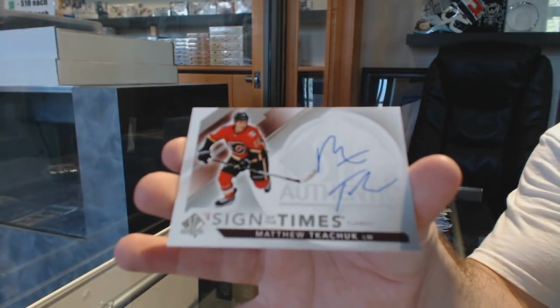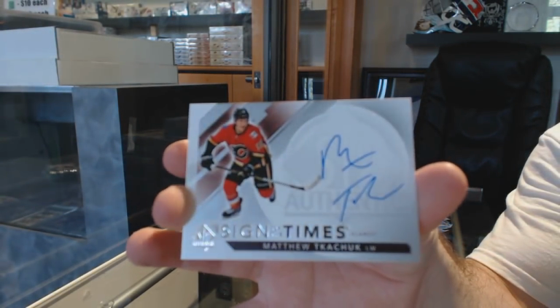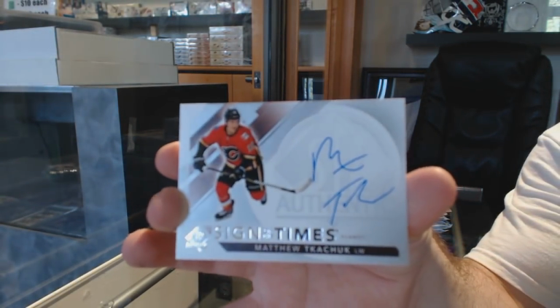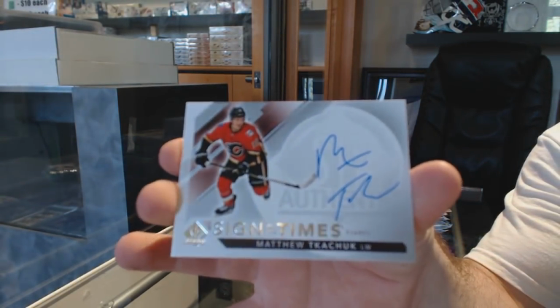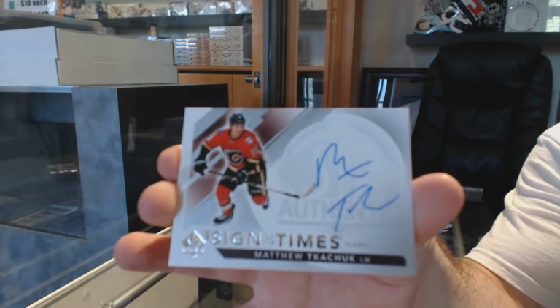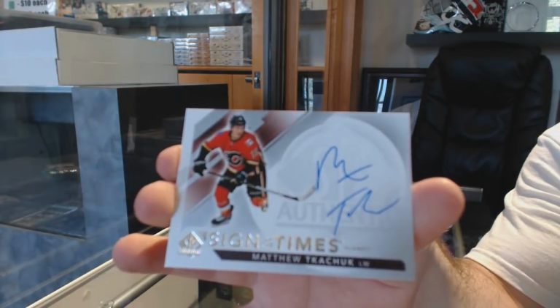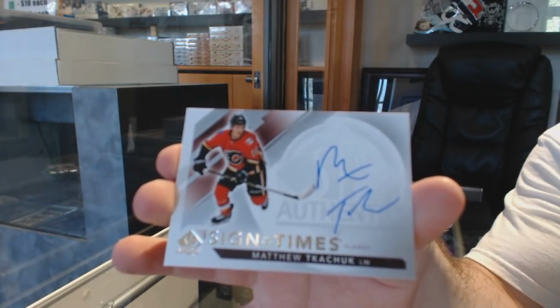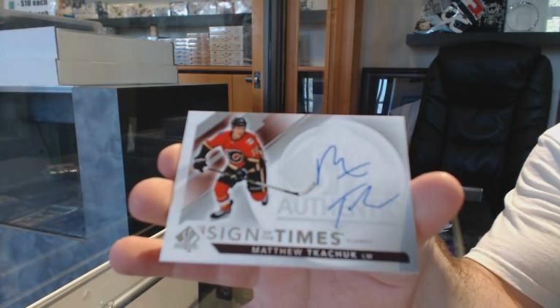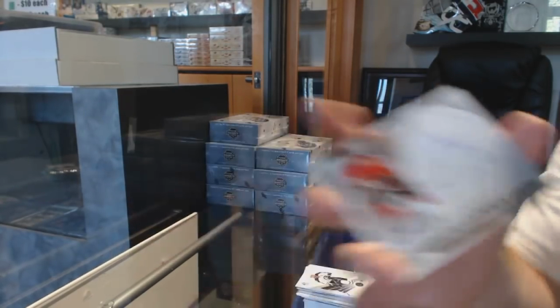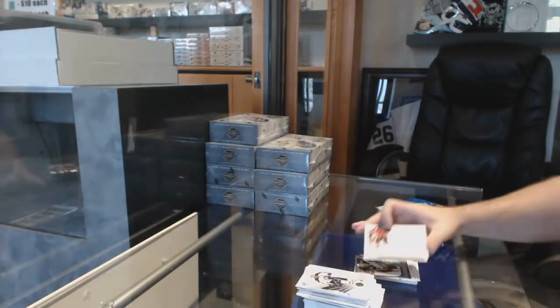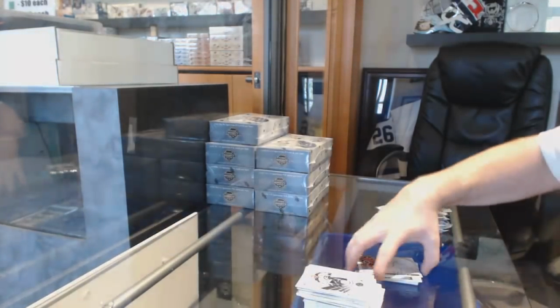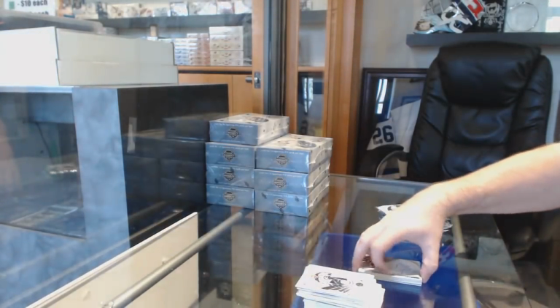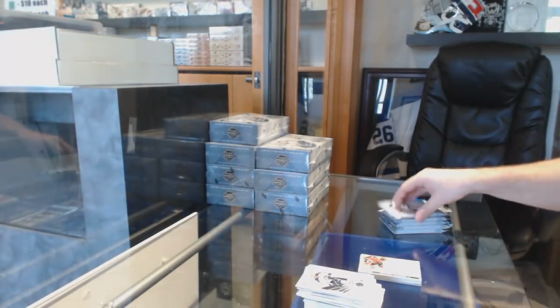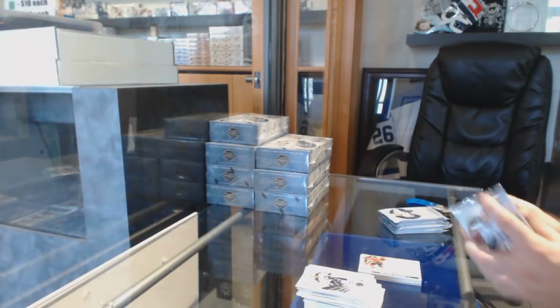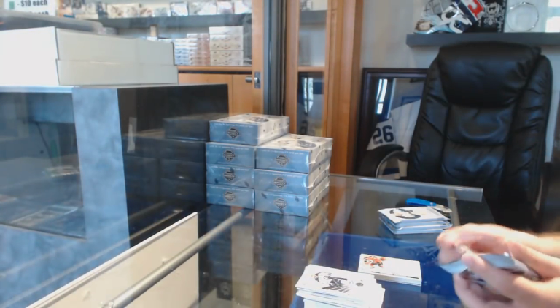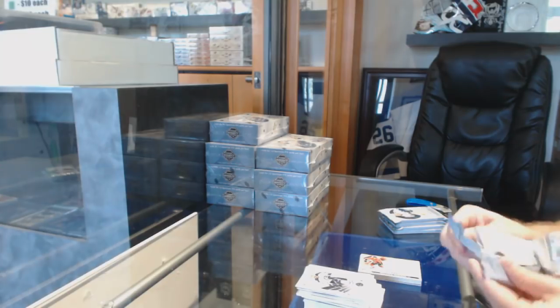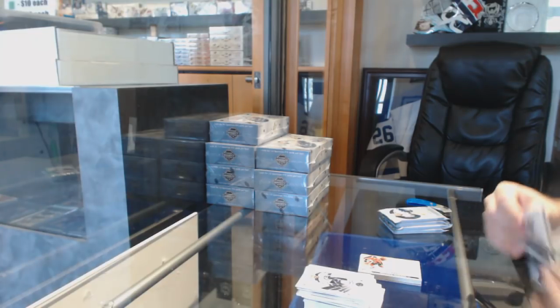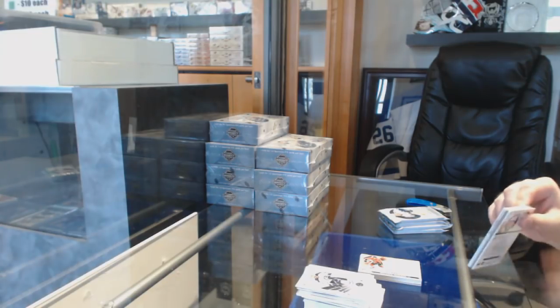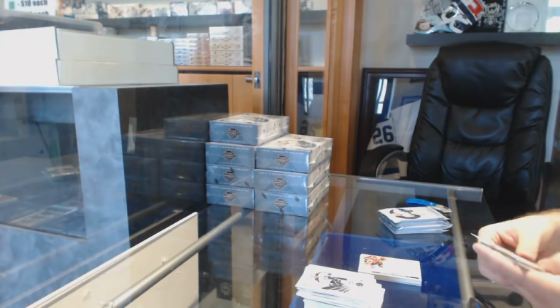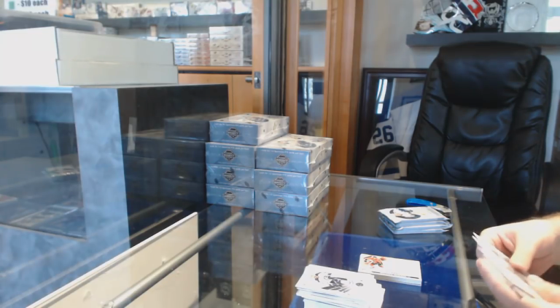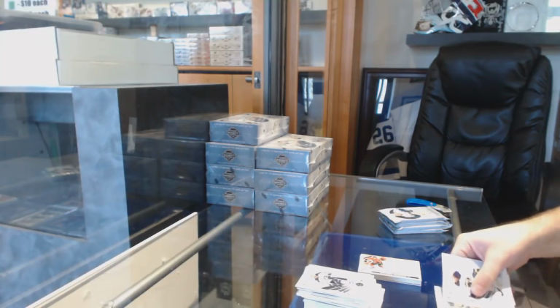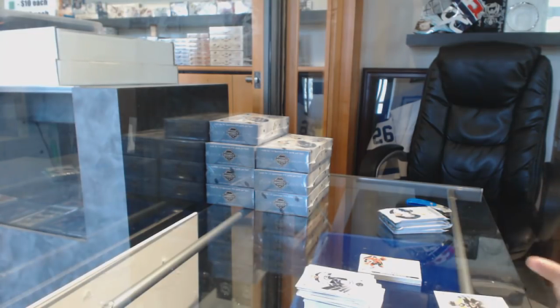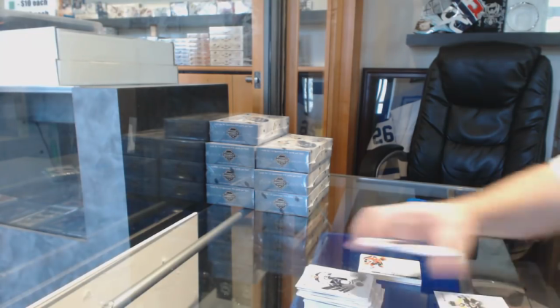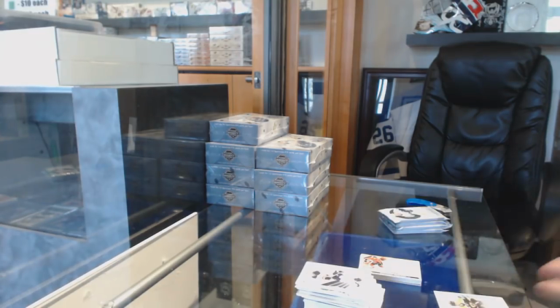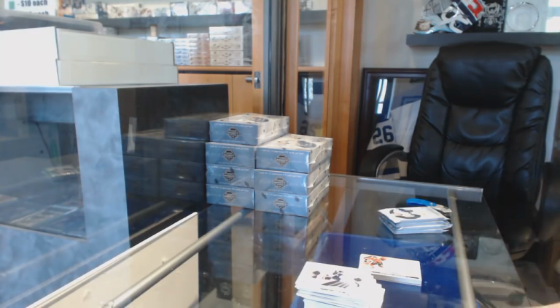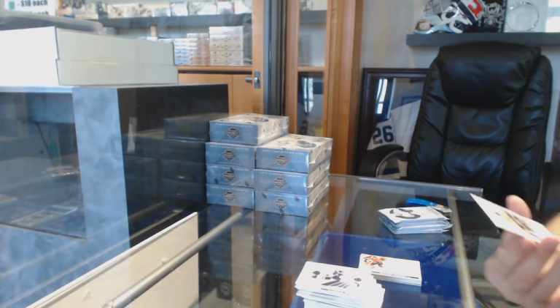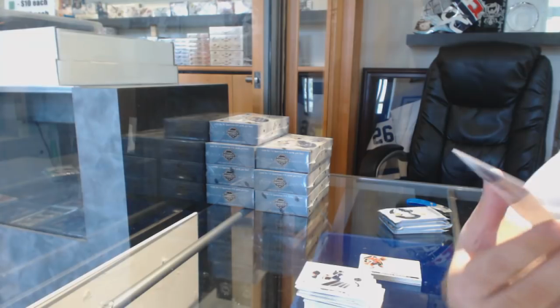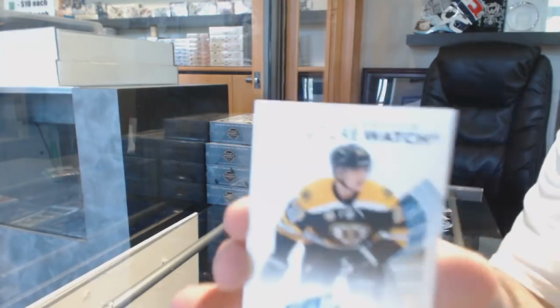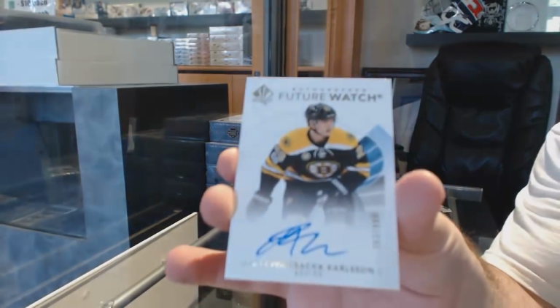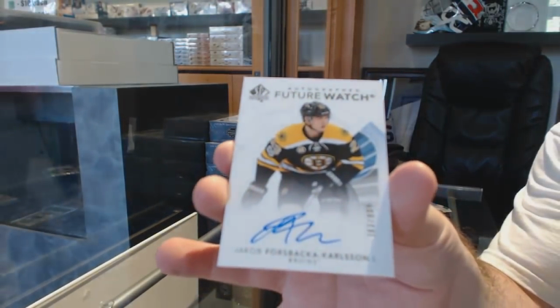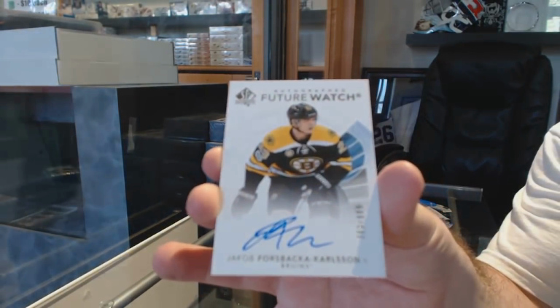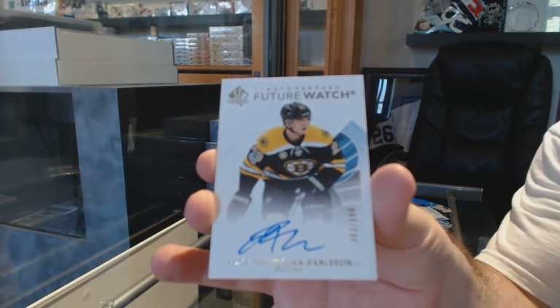I was letting people know about the Reds because we had a lot of our guys skip over the Reds today. There should be no base packs for the most part — there should always be something per pack. Our first Future Watch Auto for the Boston Bruins, a Forced Back Carlson.